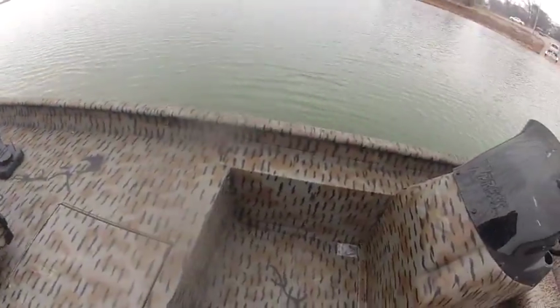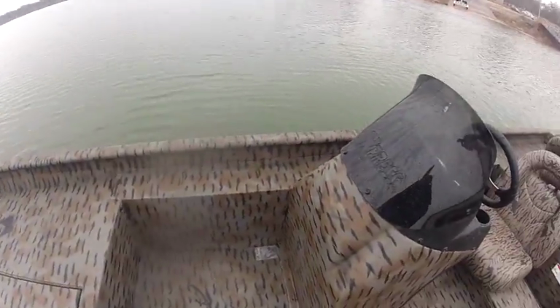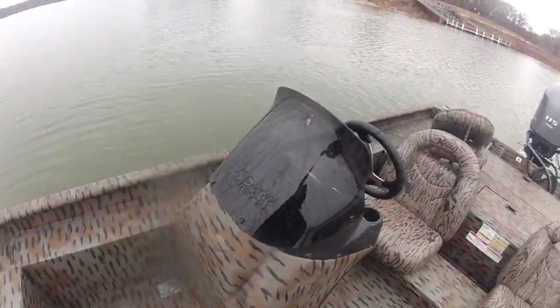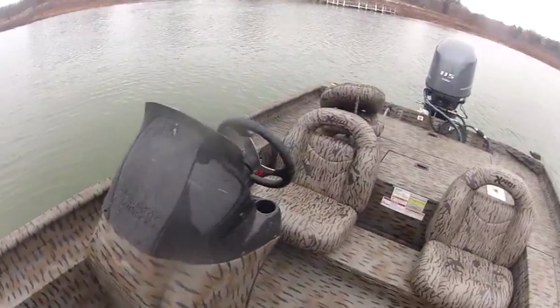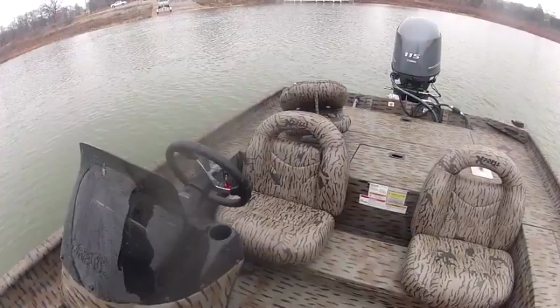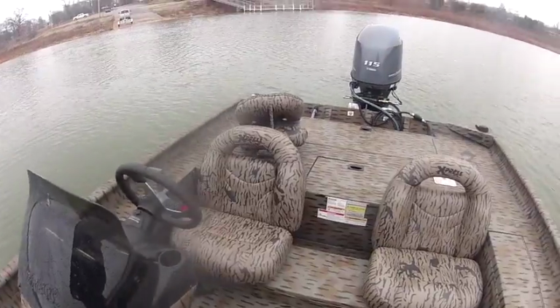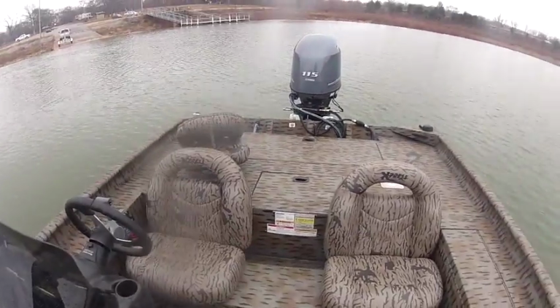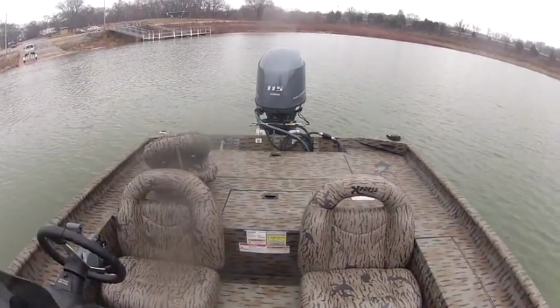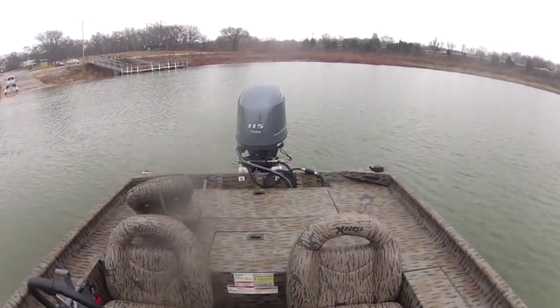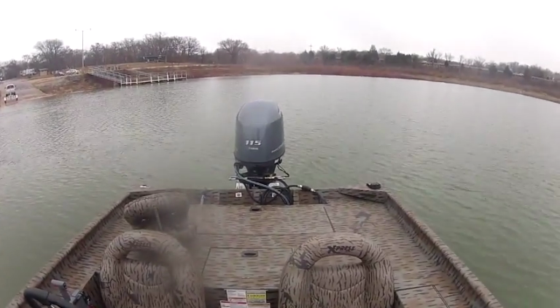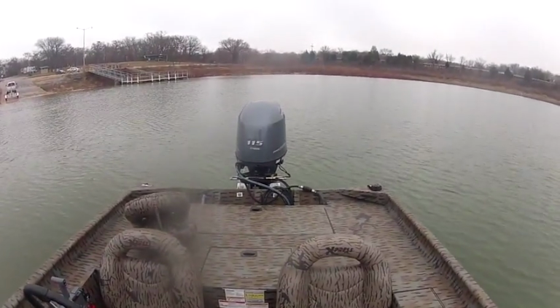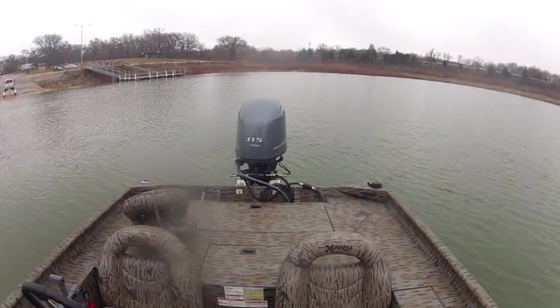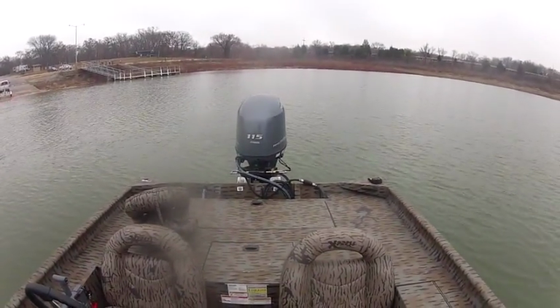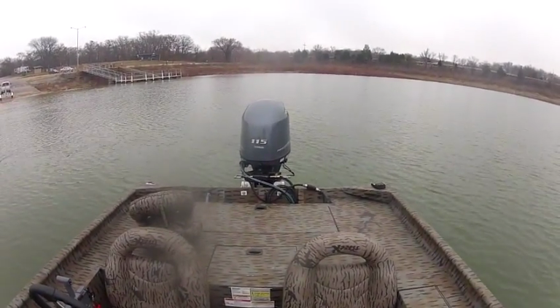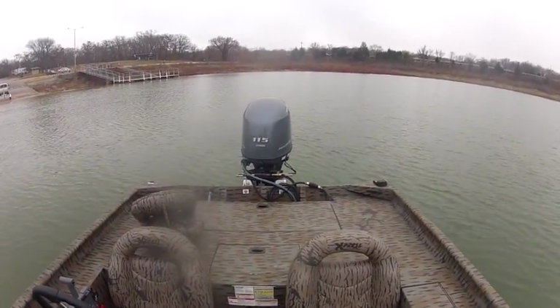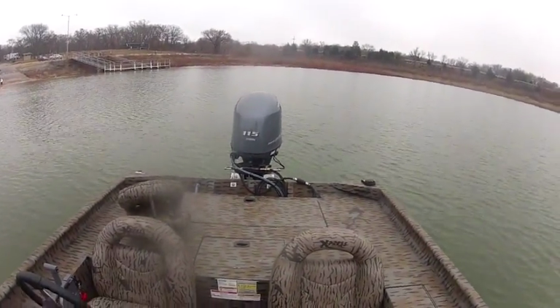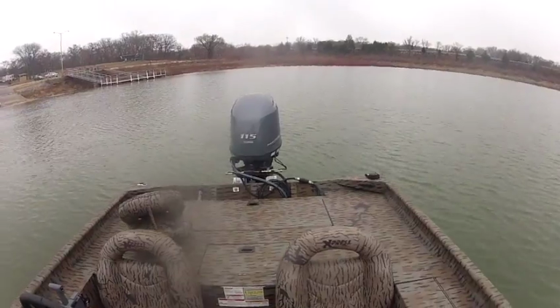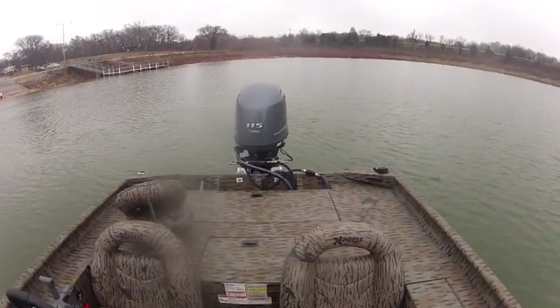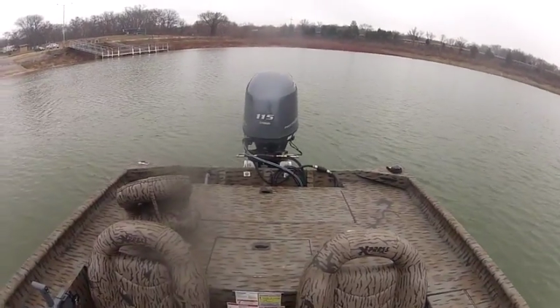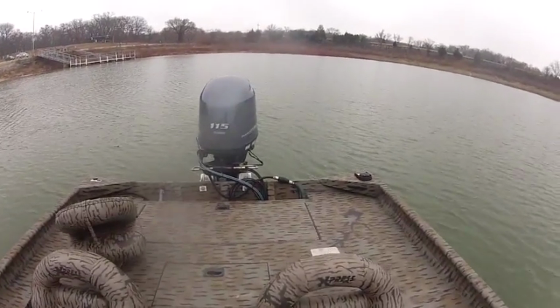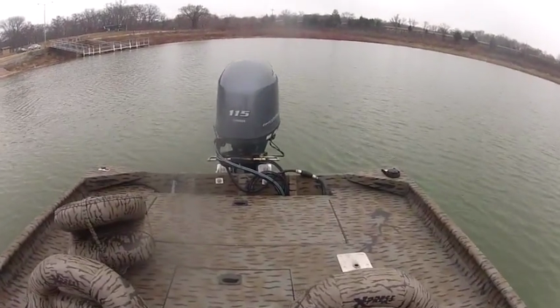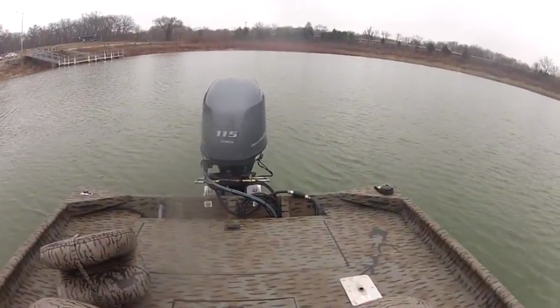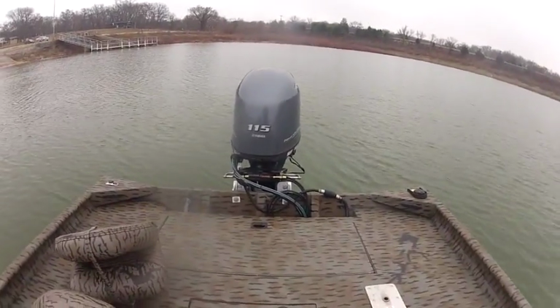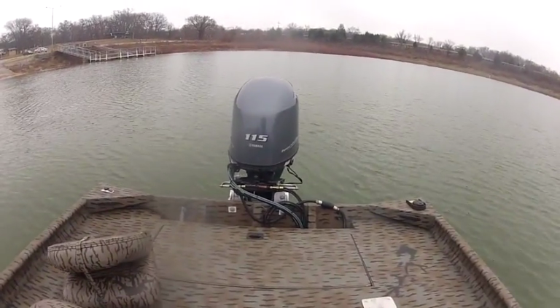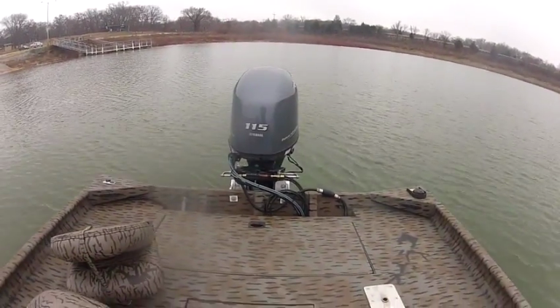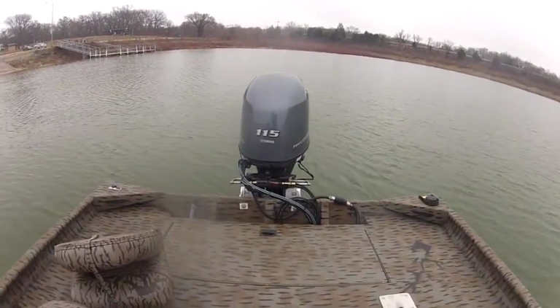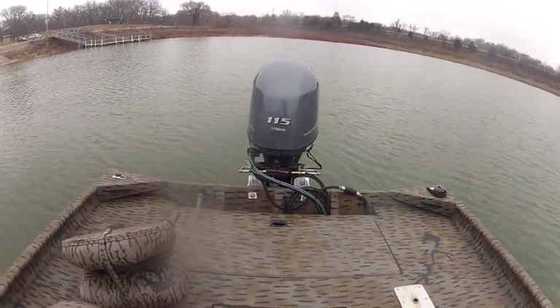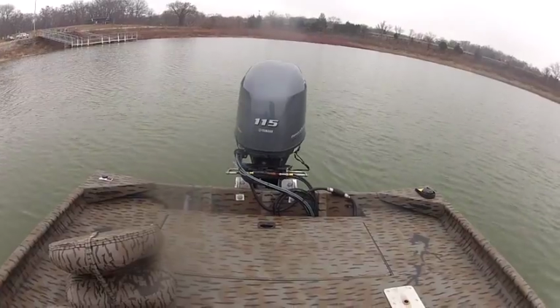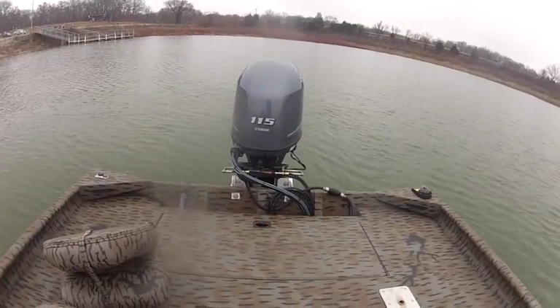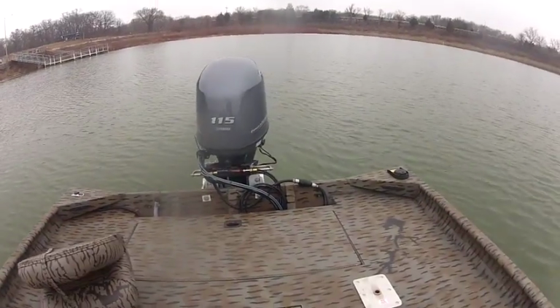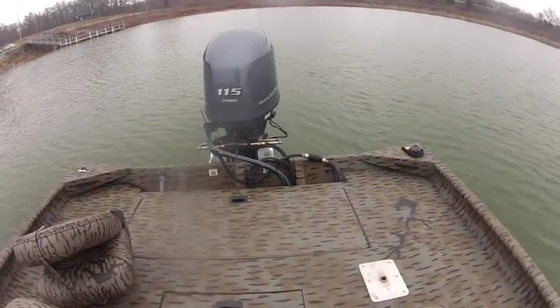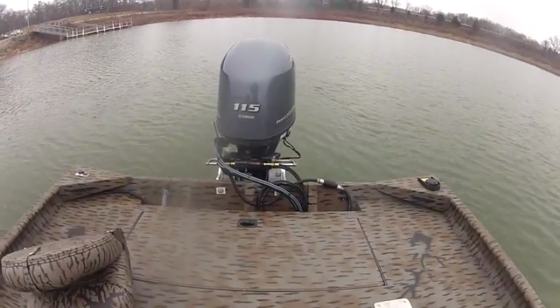This boat is equipped with a 115 Yamaha four-stroke — this is an F-115LB. It also has Baystar steering on it and a jack plate on it.